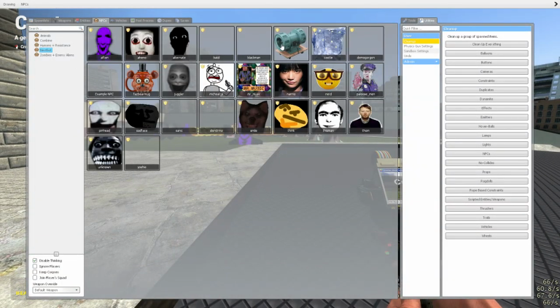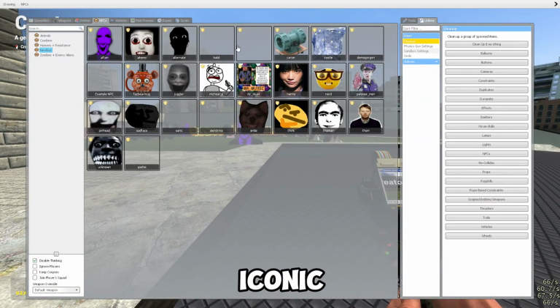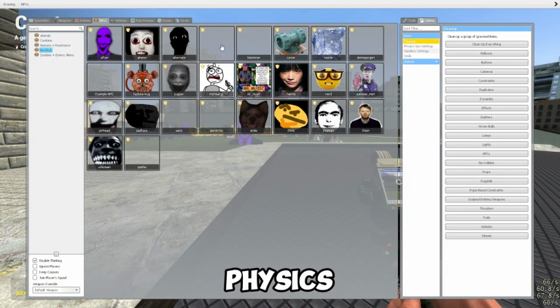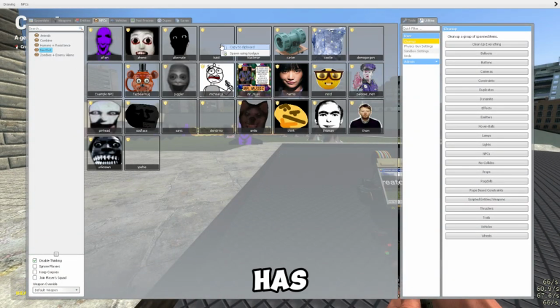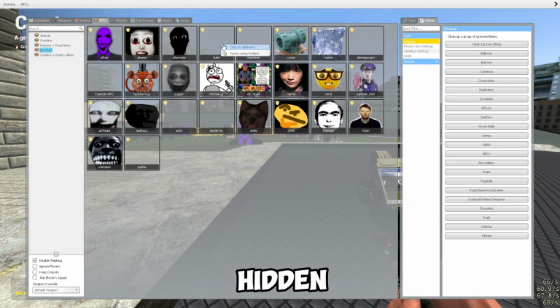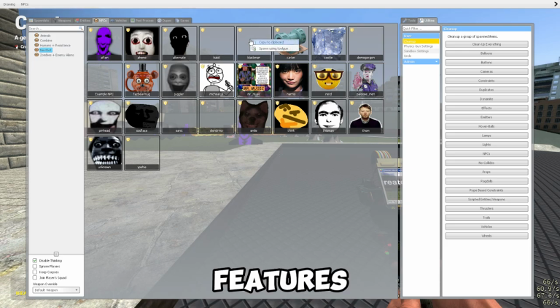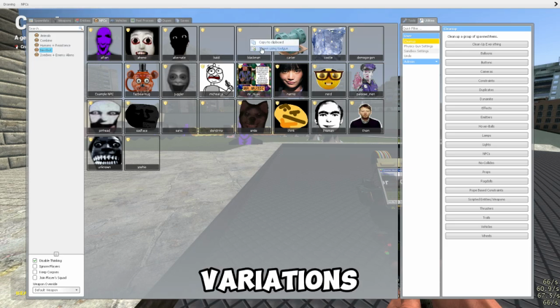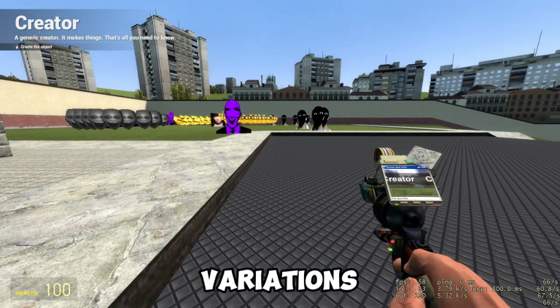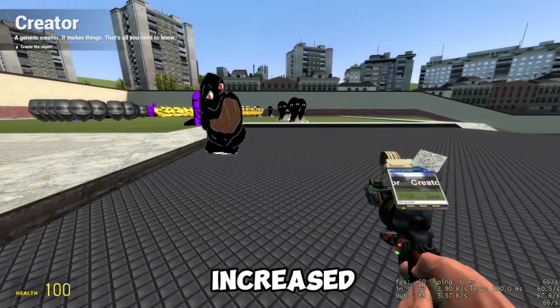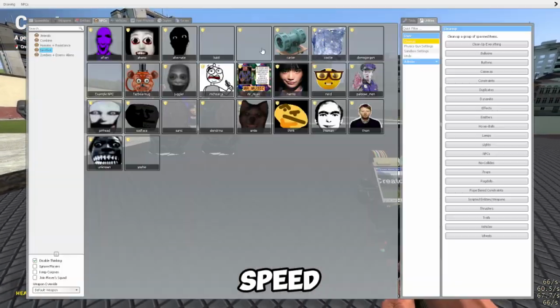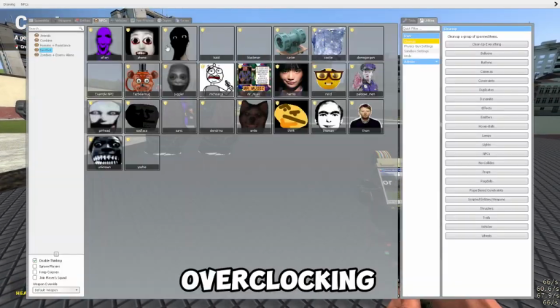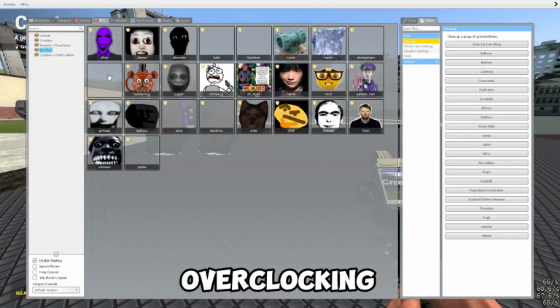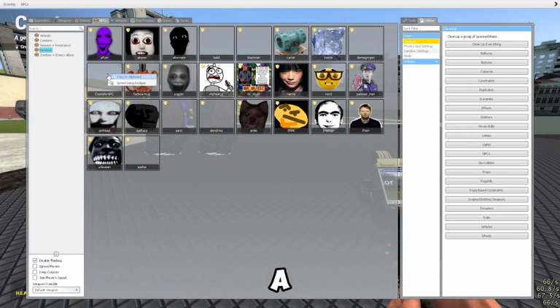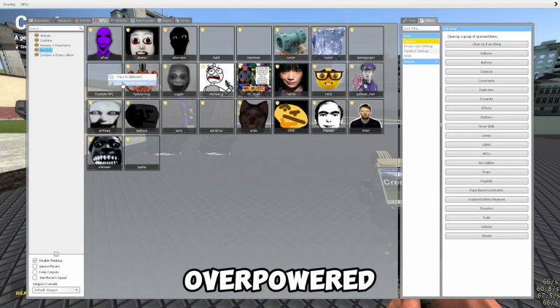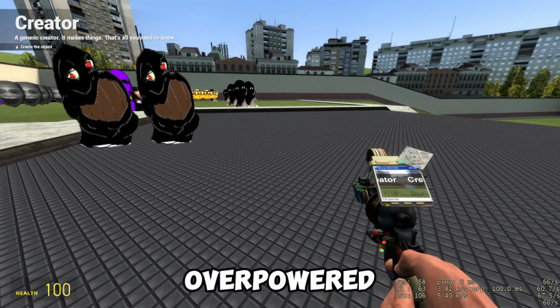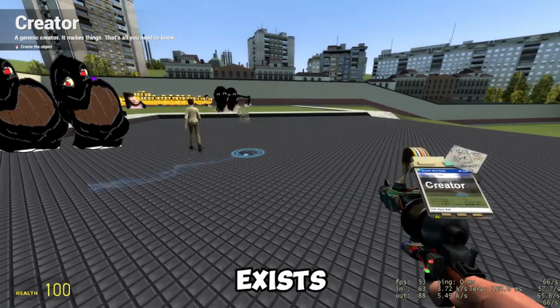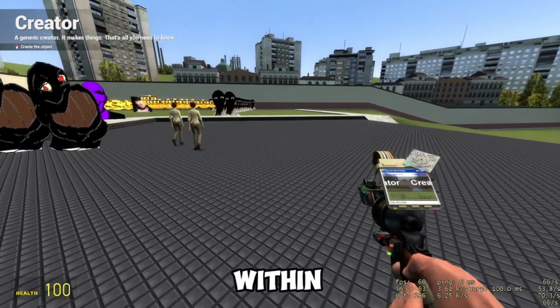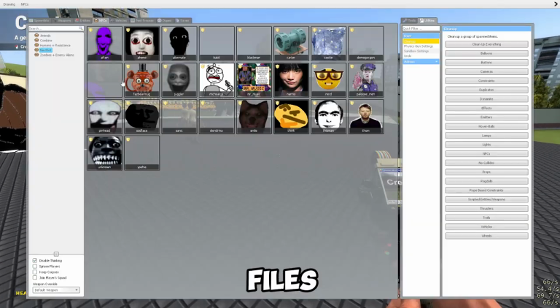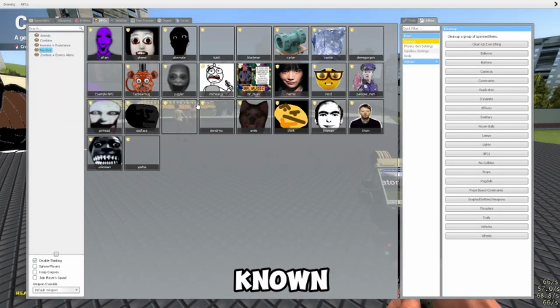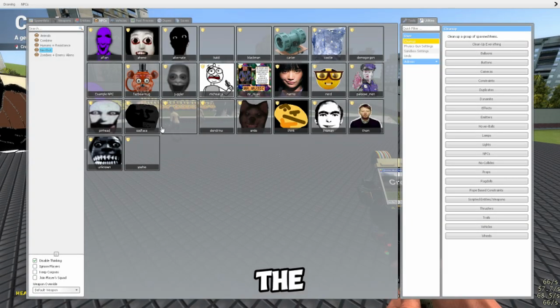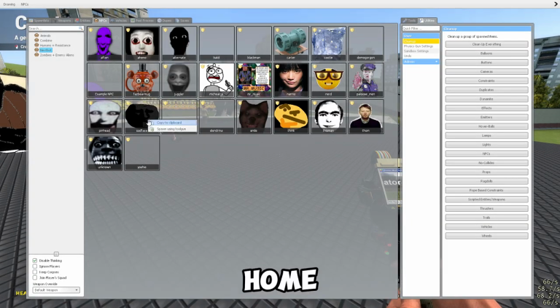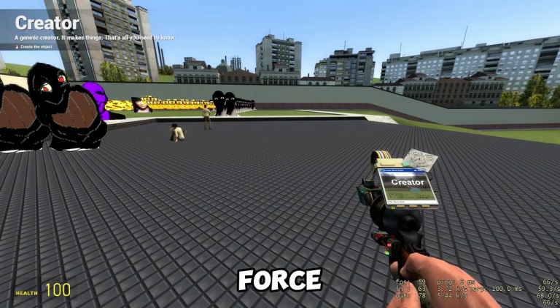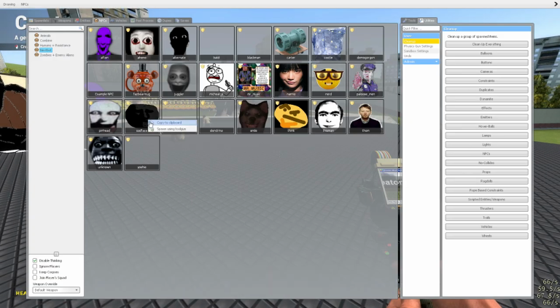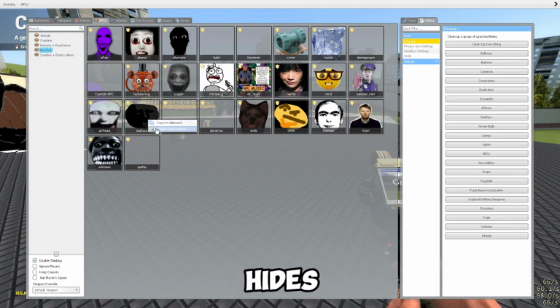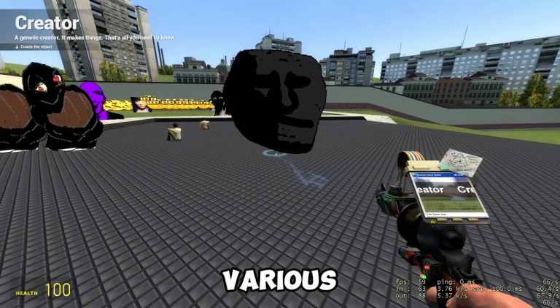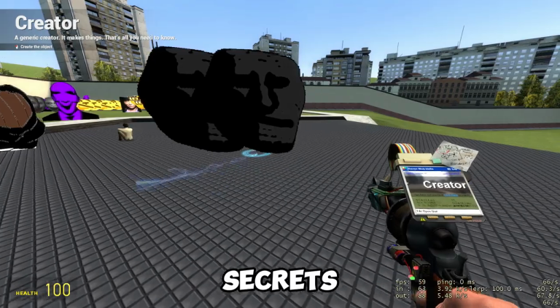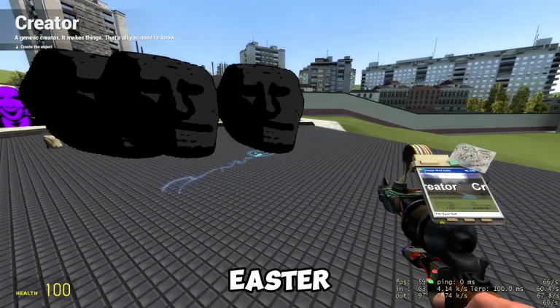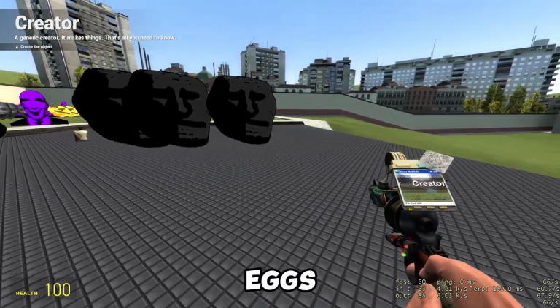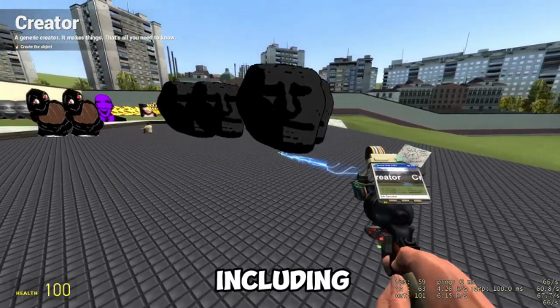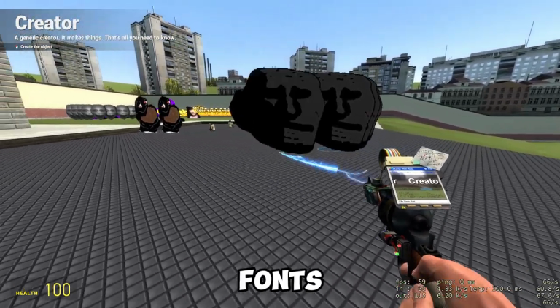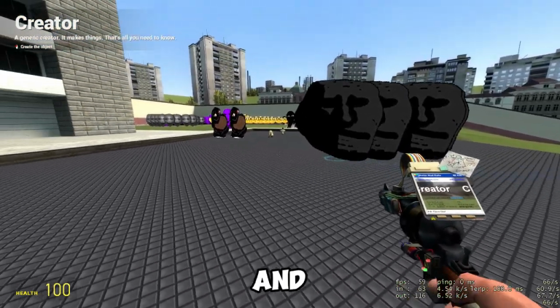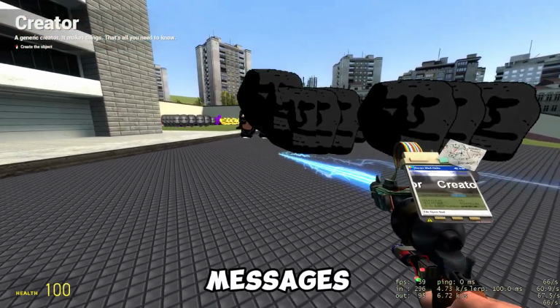The iconic physics gun has various hidden features and variations, like increased speed and overclocking. A rare and overpowered tool exists within the game files known as the Super Home Force. The game also hides various secrets and easter eggs, including unique fonts and hidden messages.